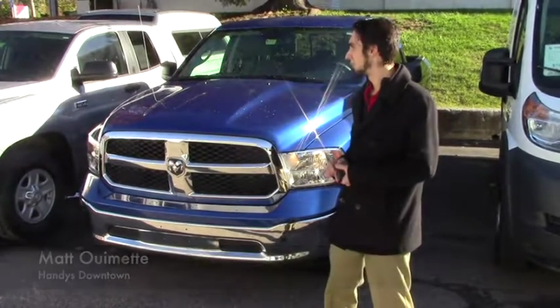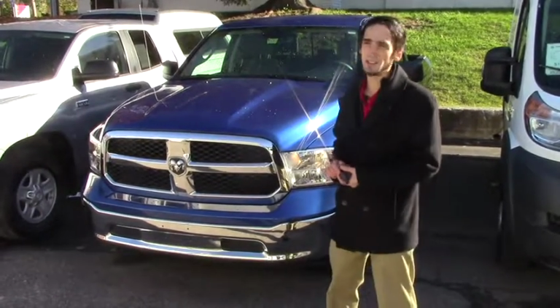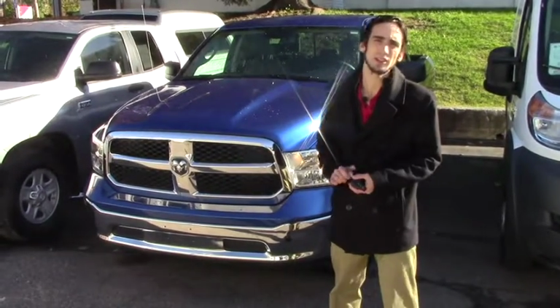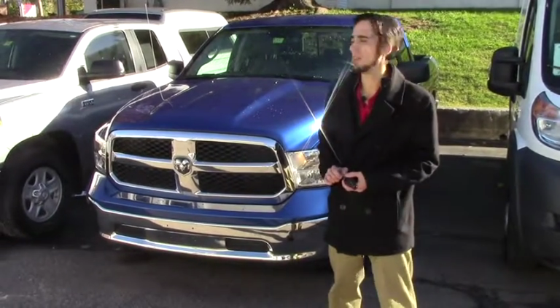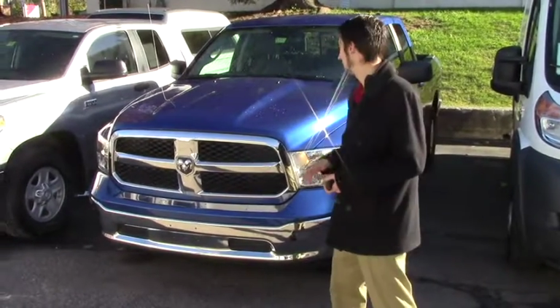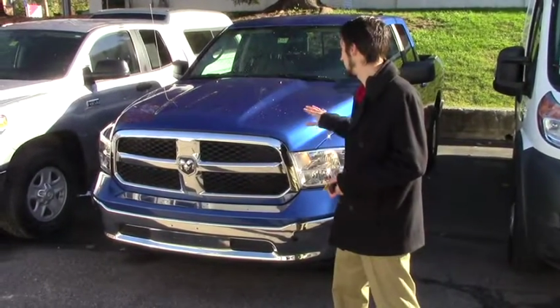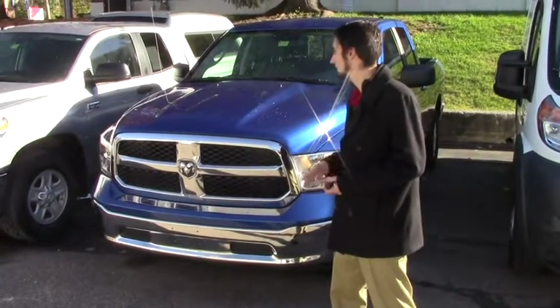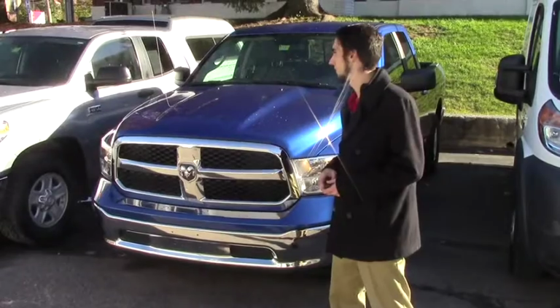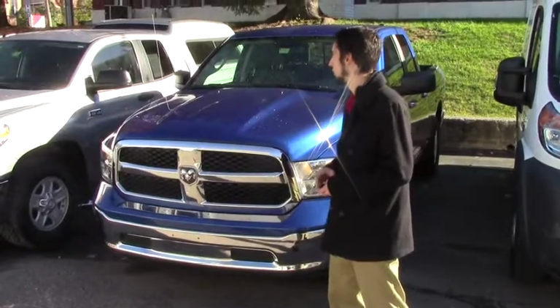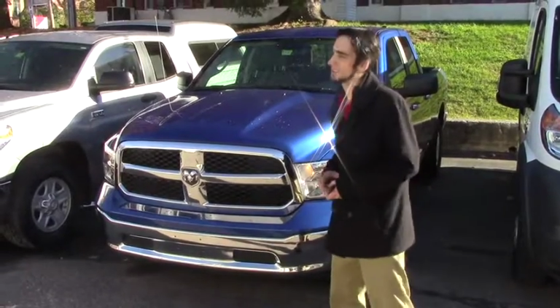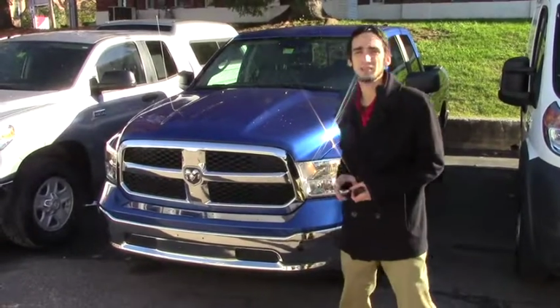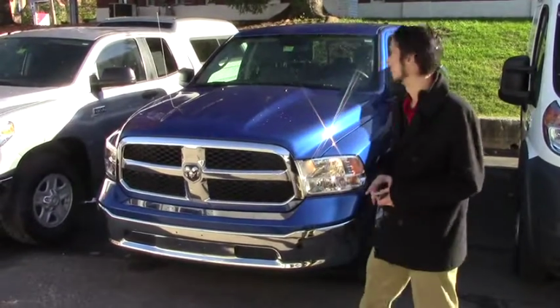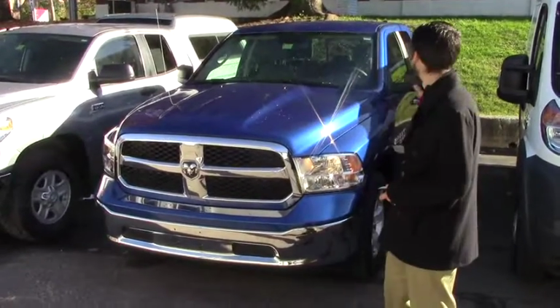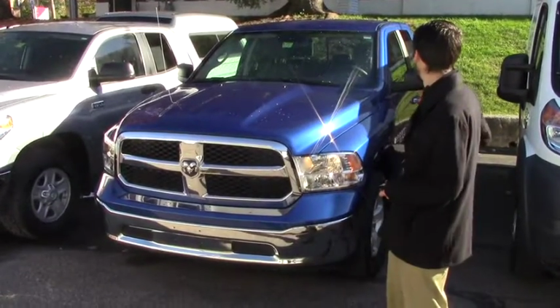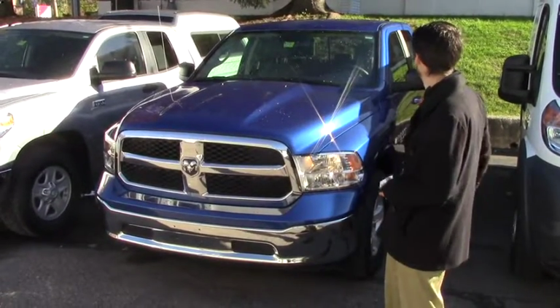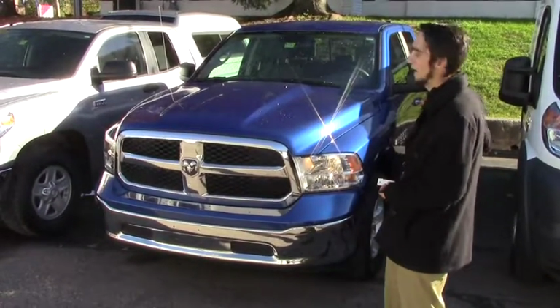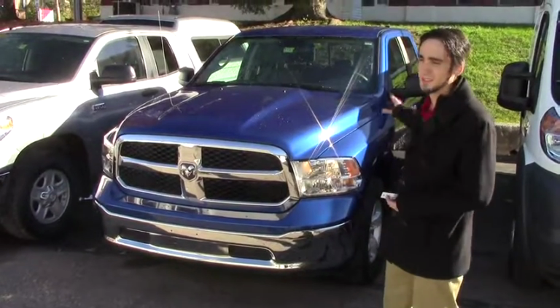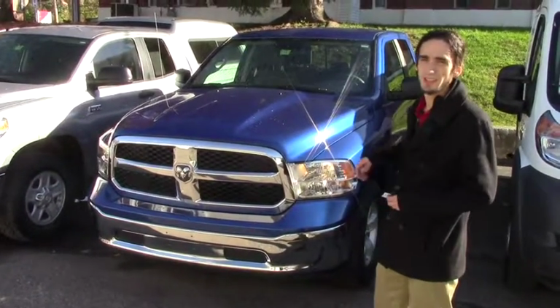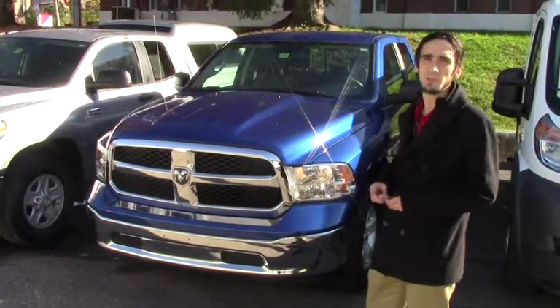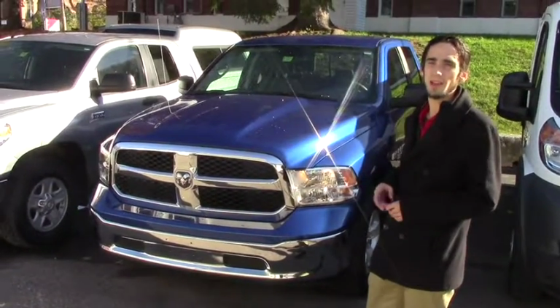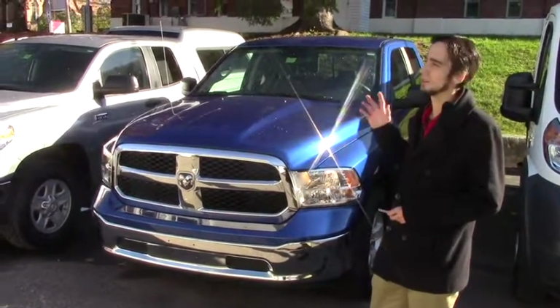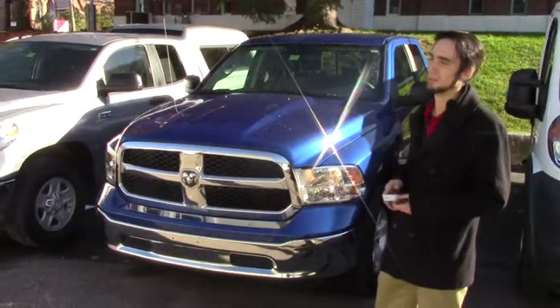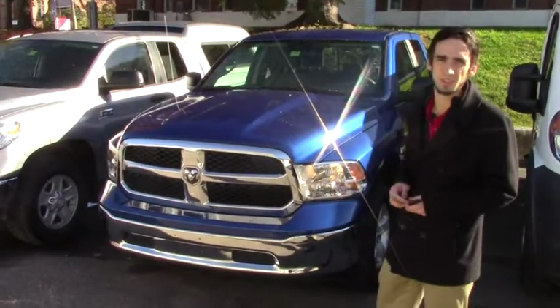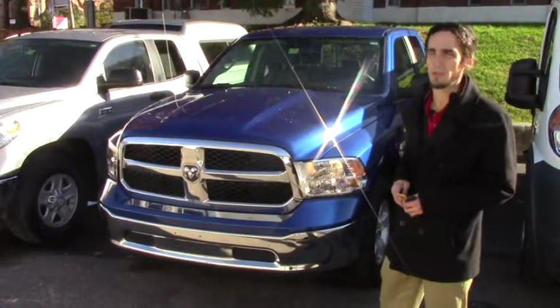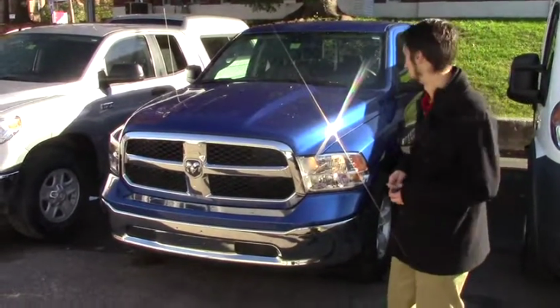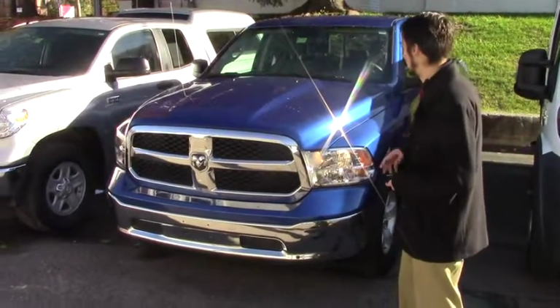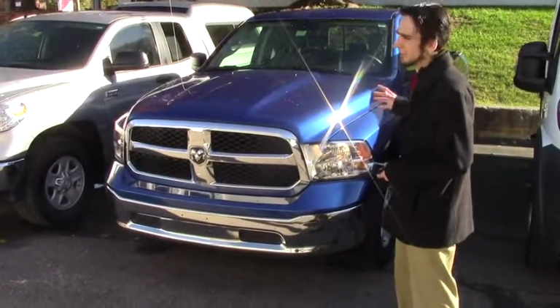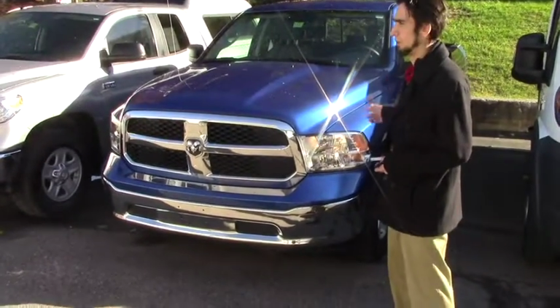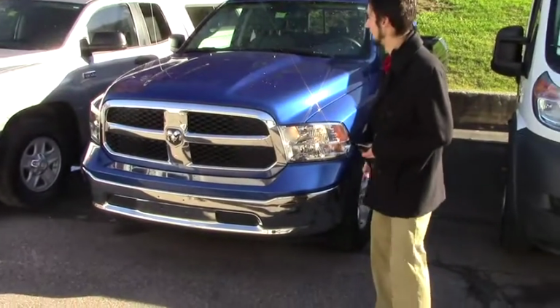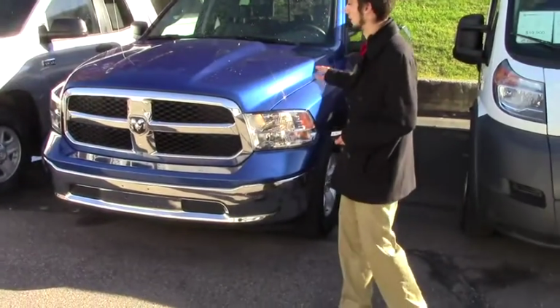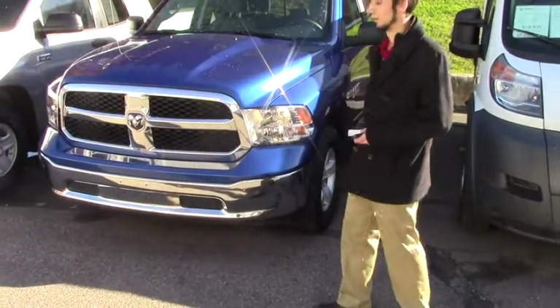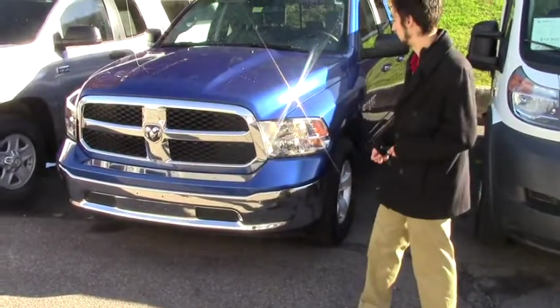Unfortunately that got sold the other day, but we did get this 2016 Ram in. The only difference is that this is a double cab compared to the single cab the other one was, and it's newer and I like the color a little bit better.